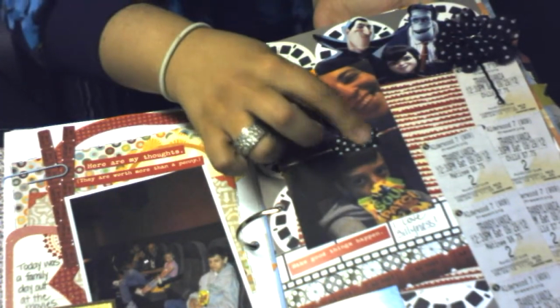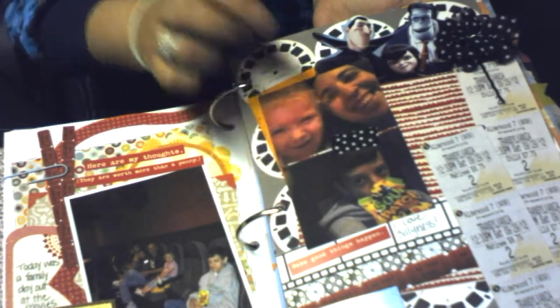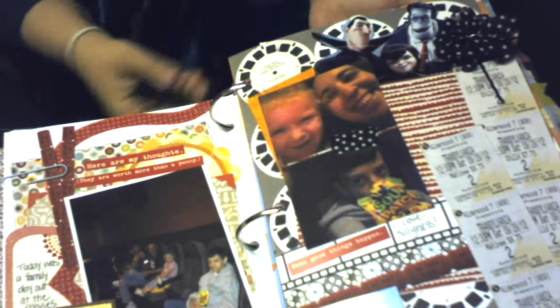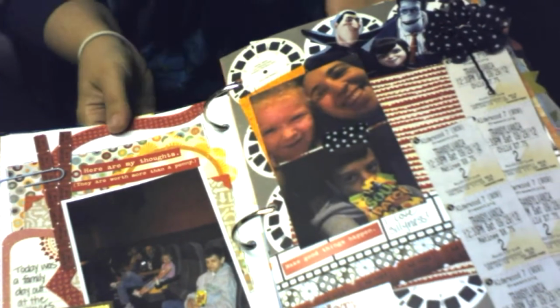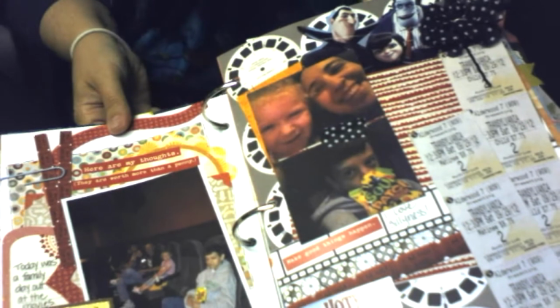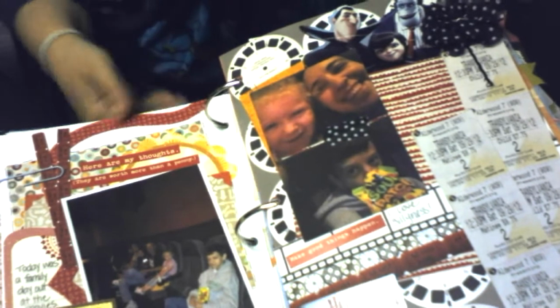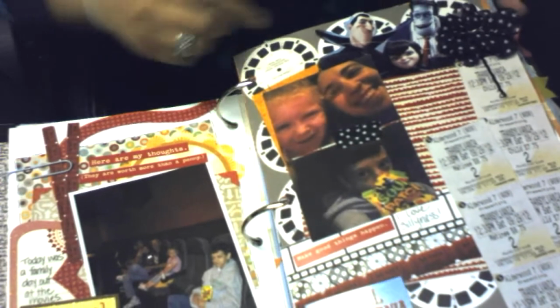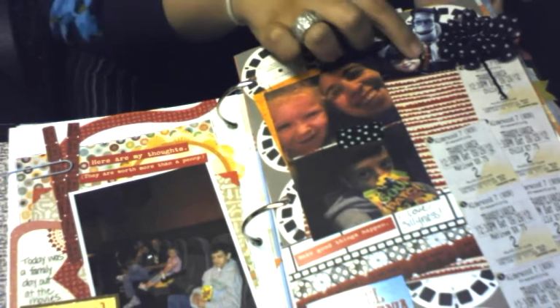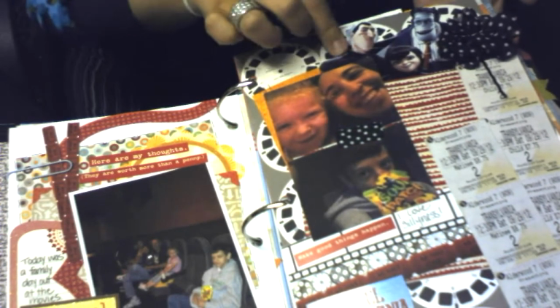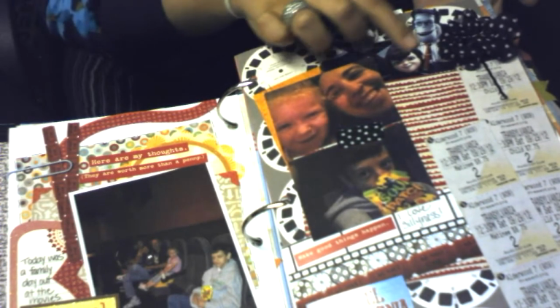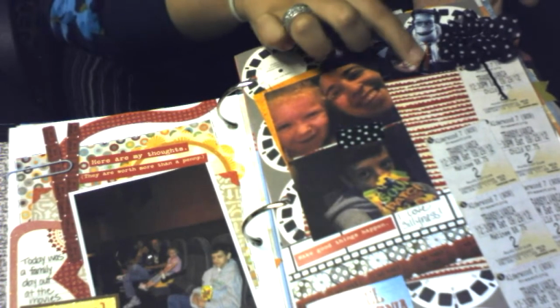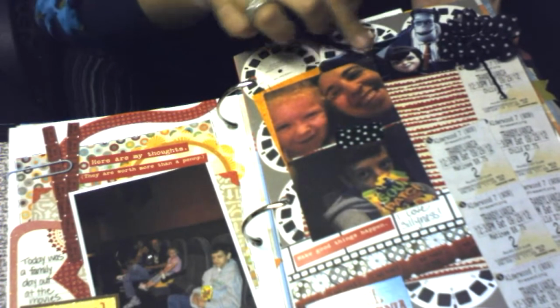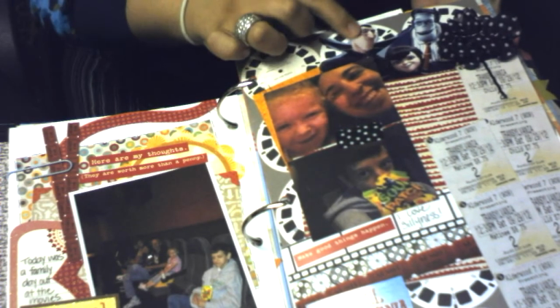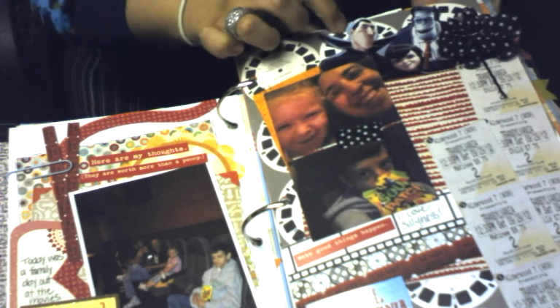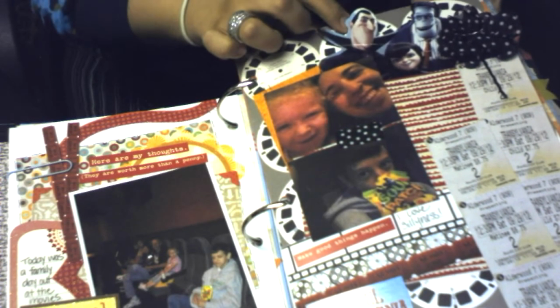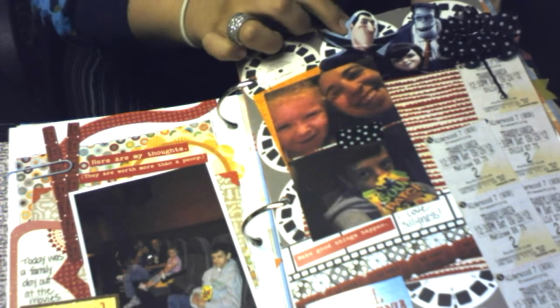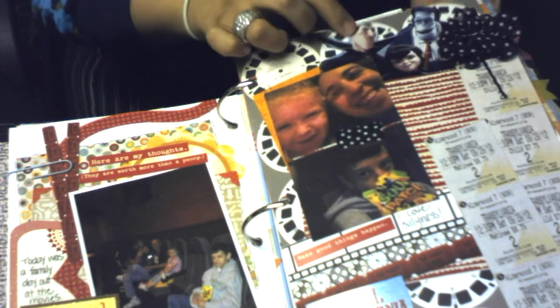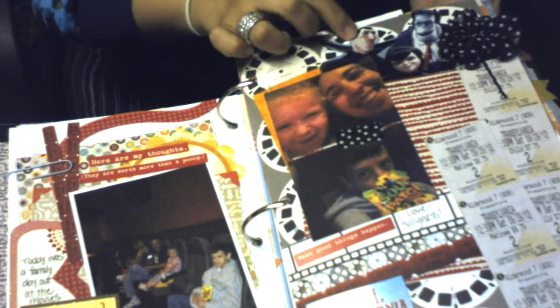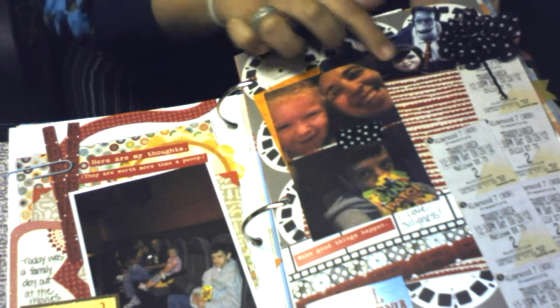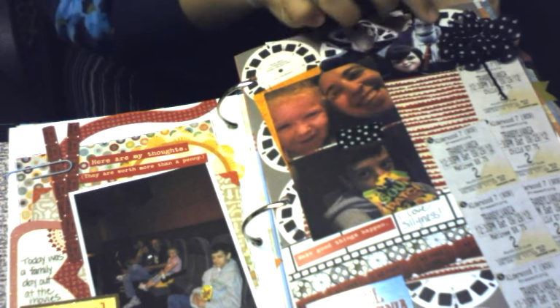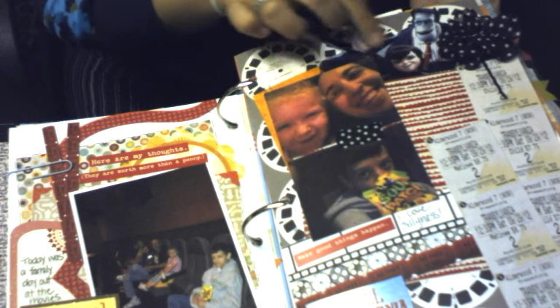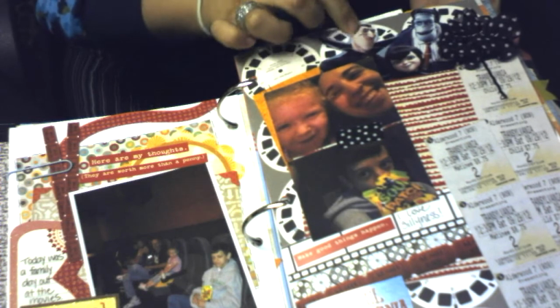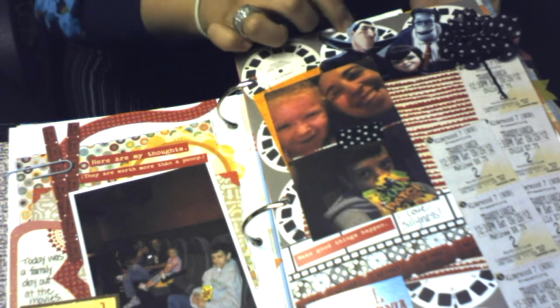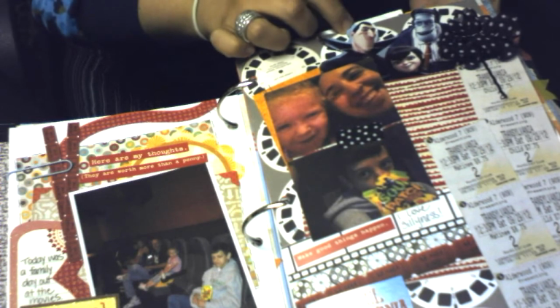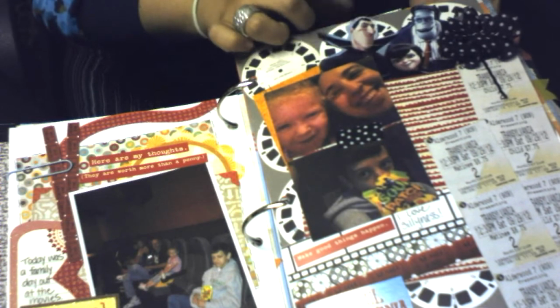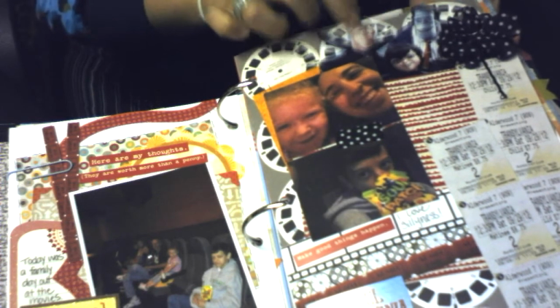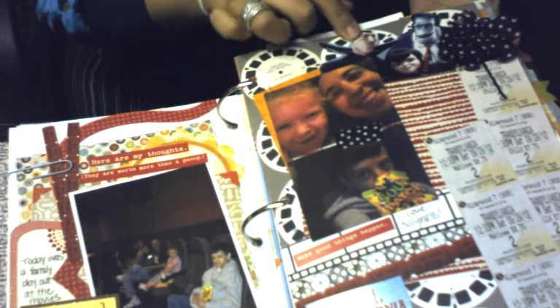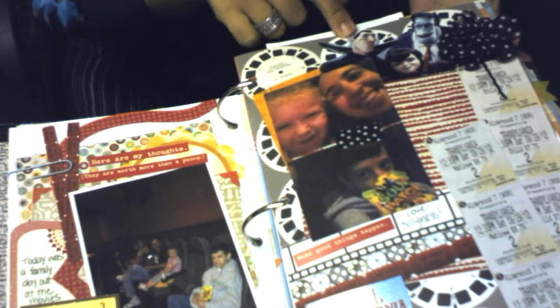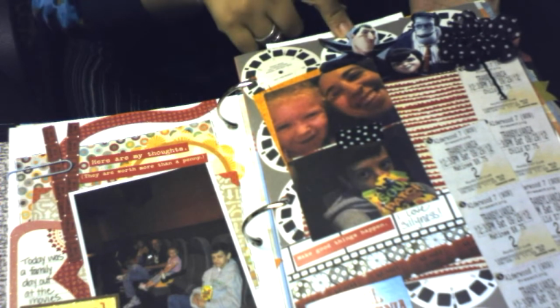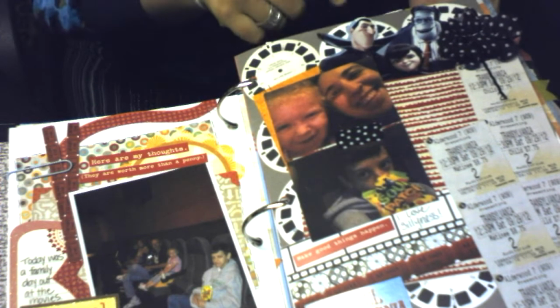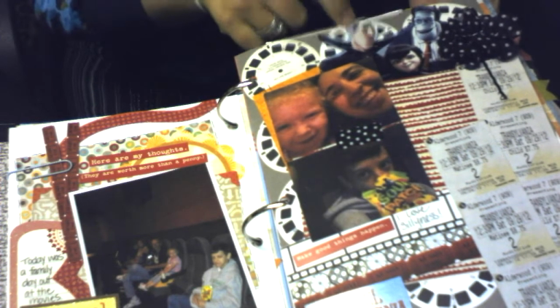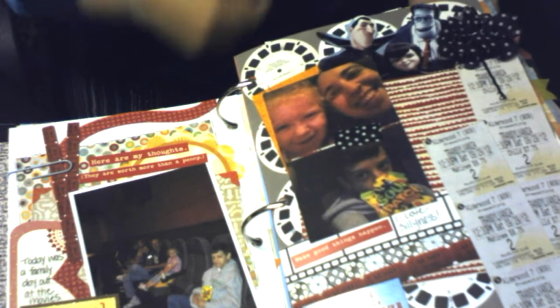It was really cute, and there's just a little piece of the Hotel Transylvania pictures — actually from my McDonald's Happy Meal box.